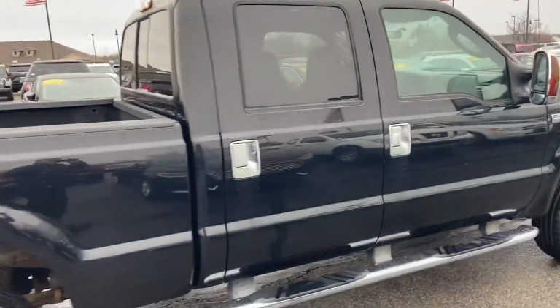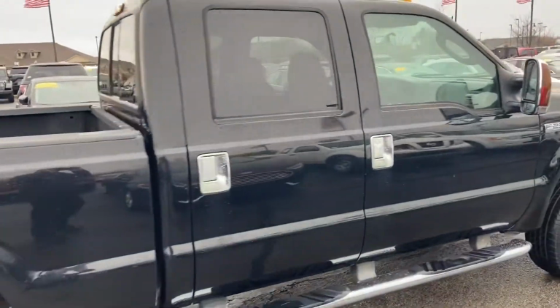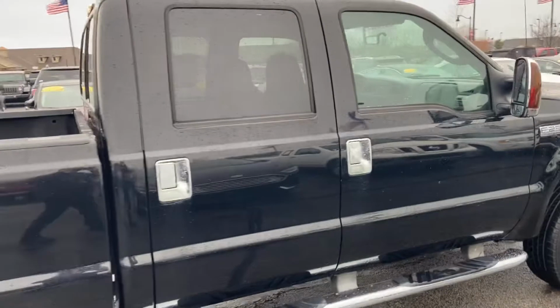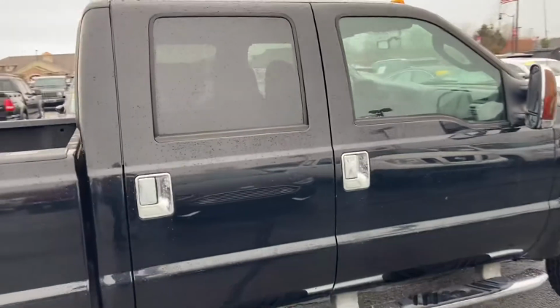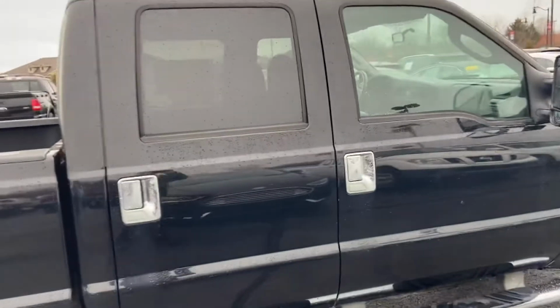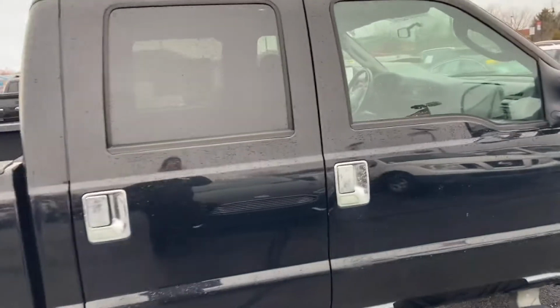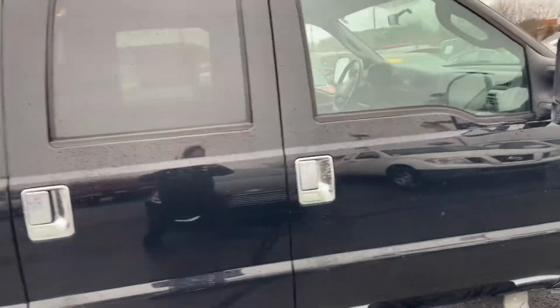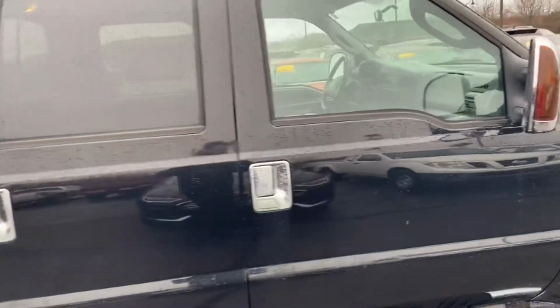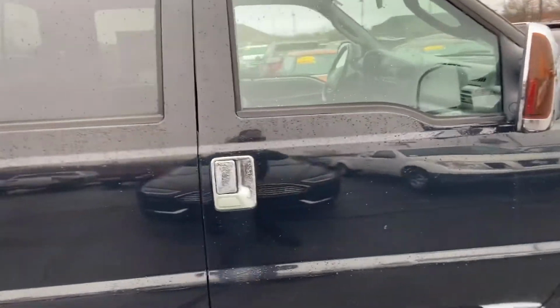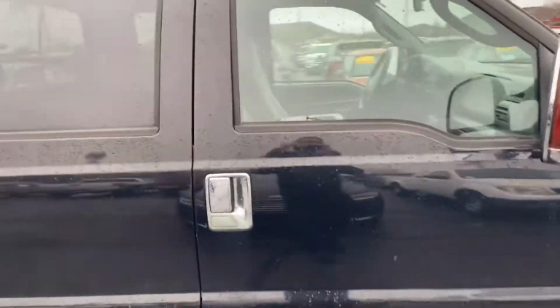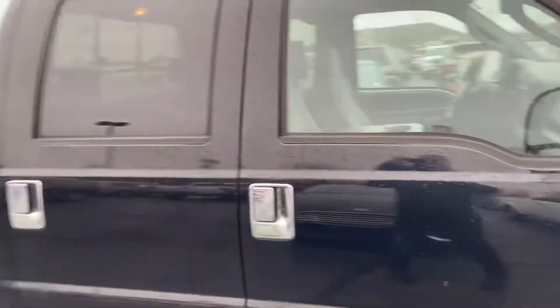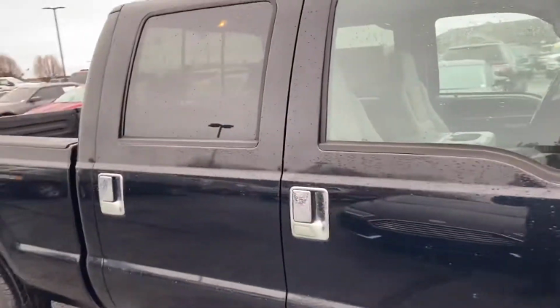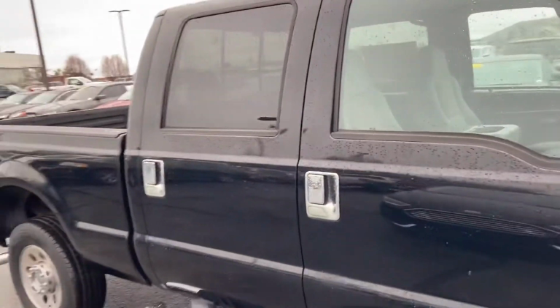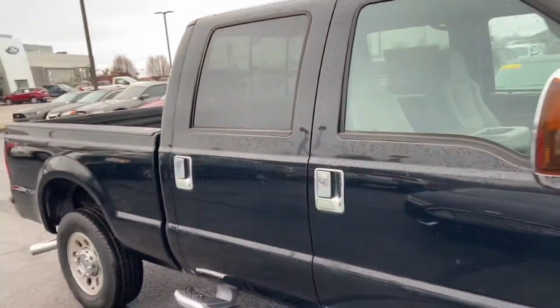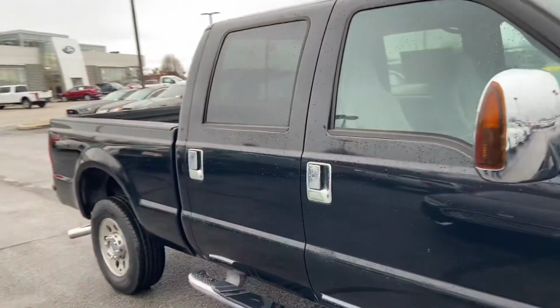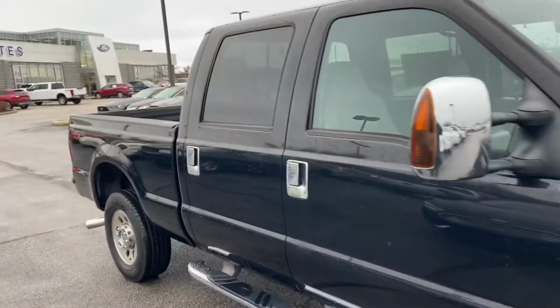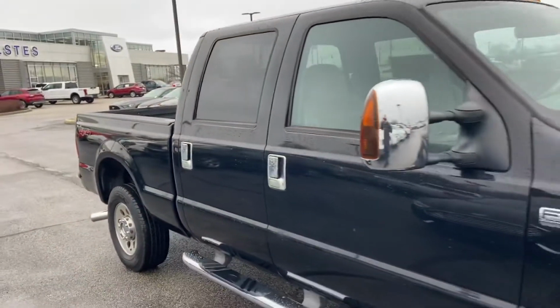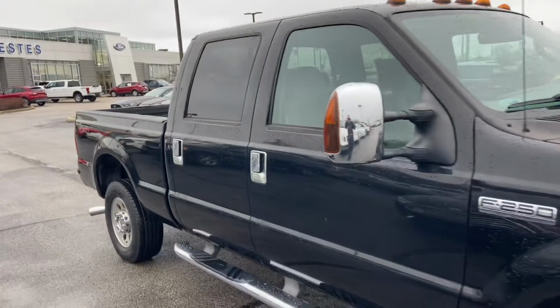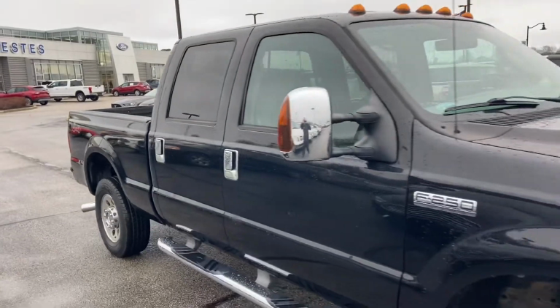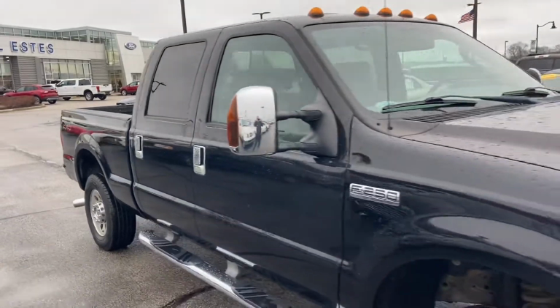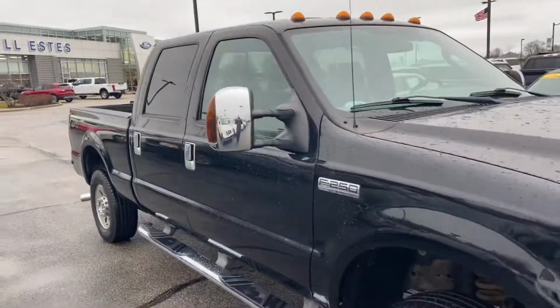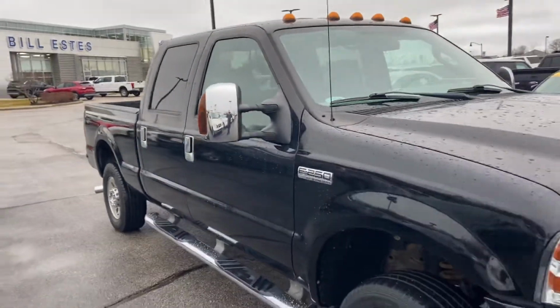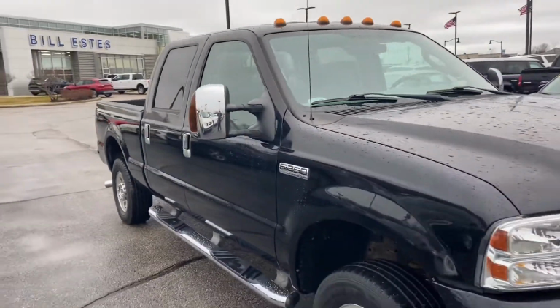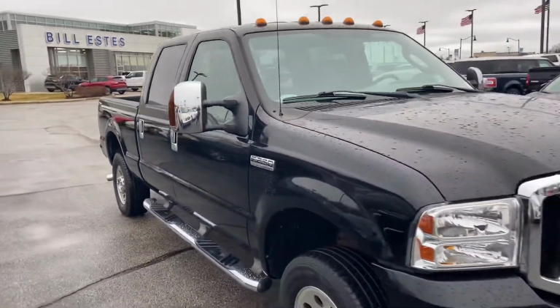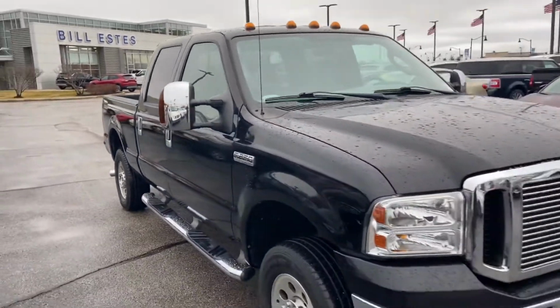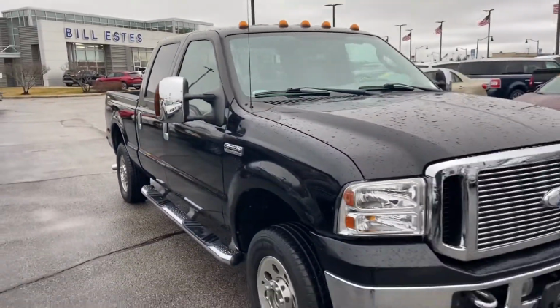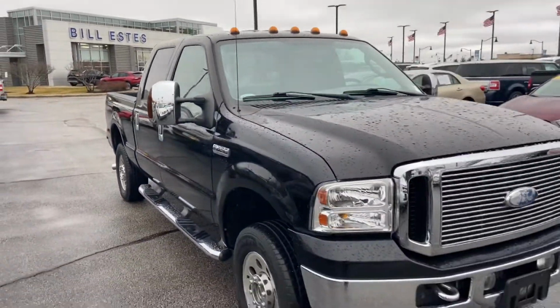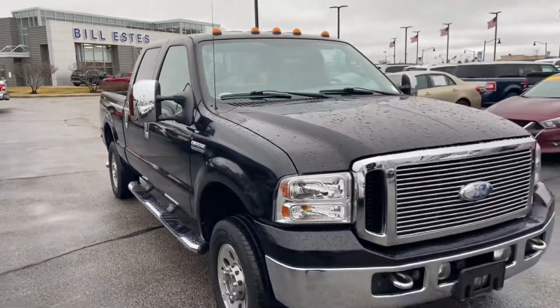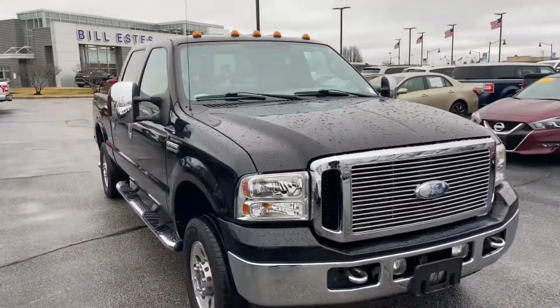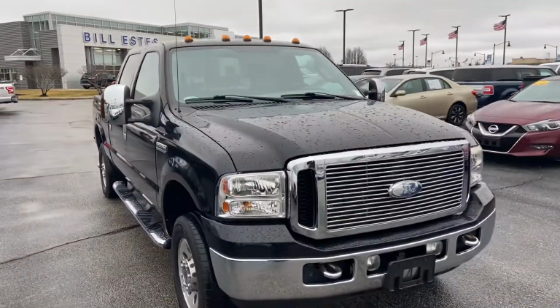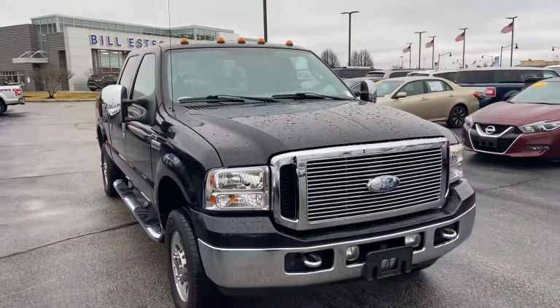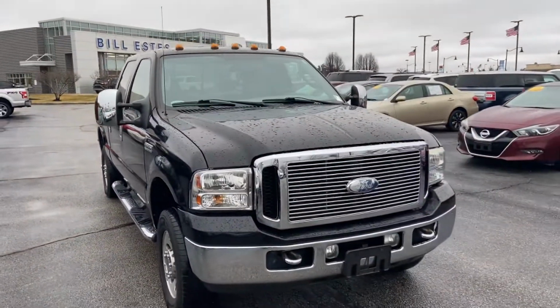Again, this is the 2006 F-250 XLT. My name is Steve Angle at Bill Estes Ford. 317-852-2231.